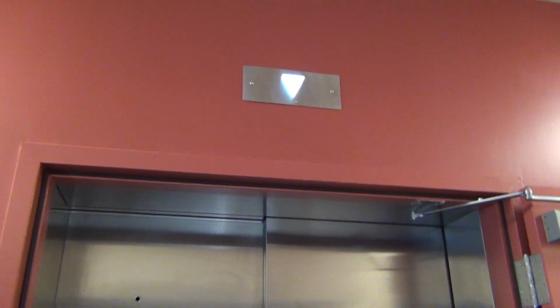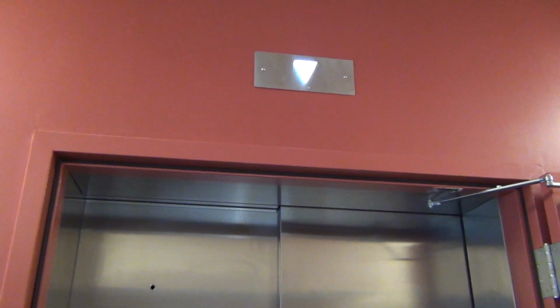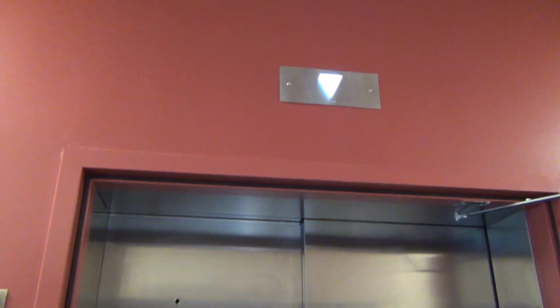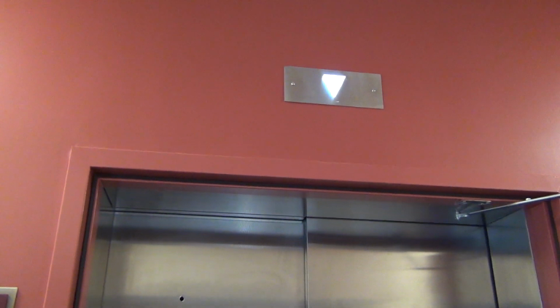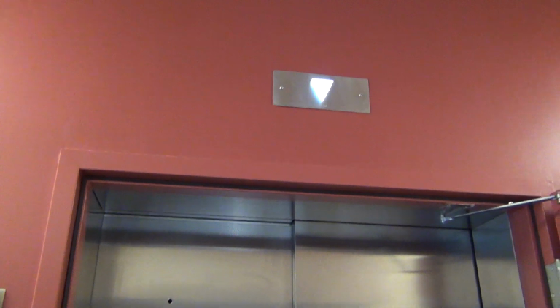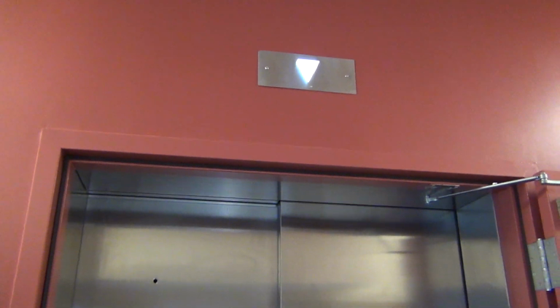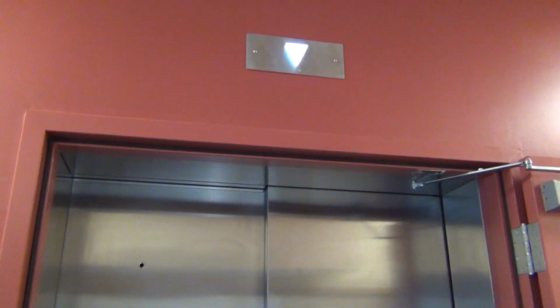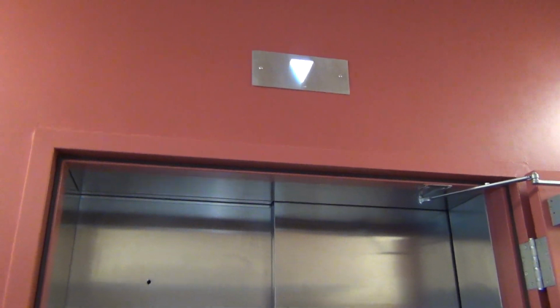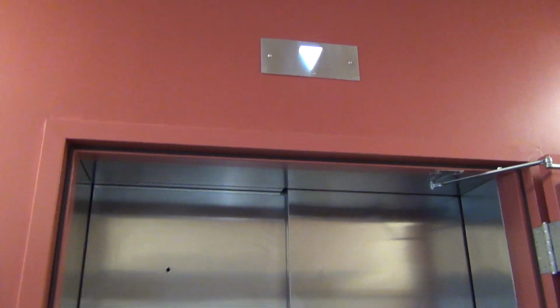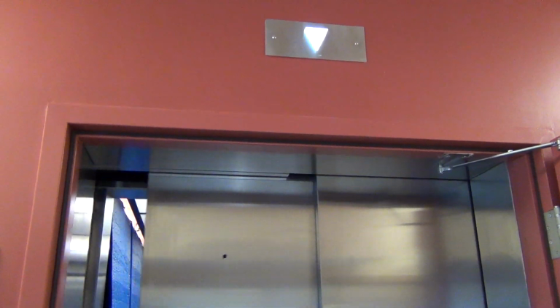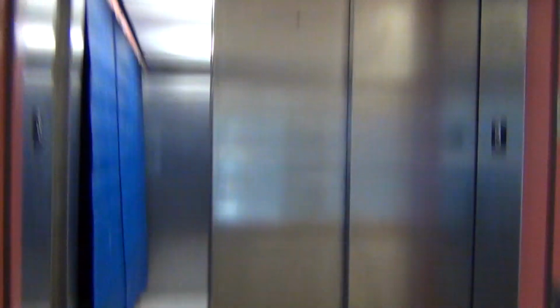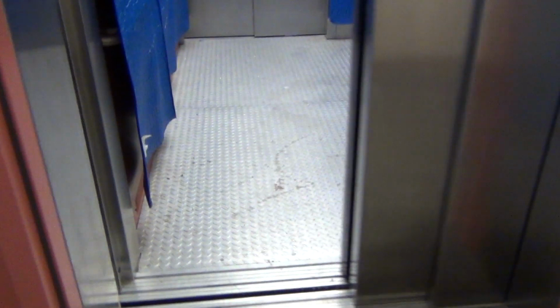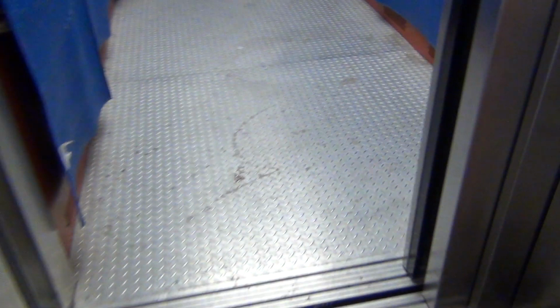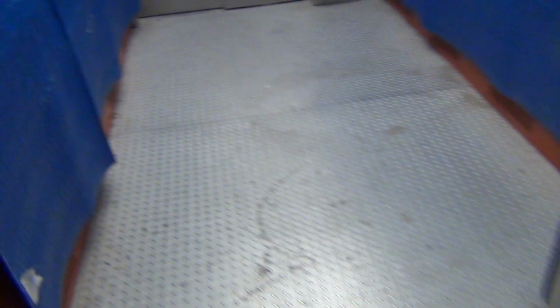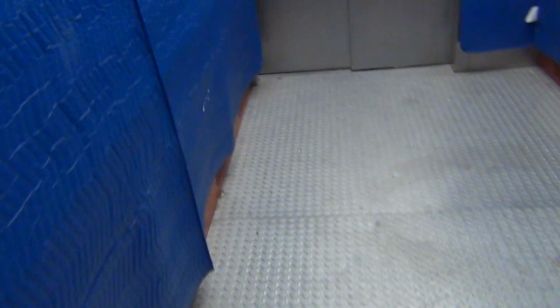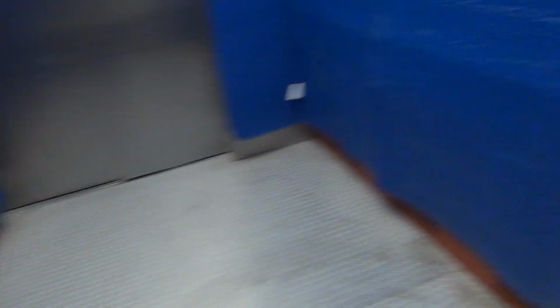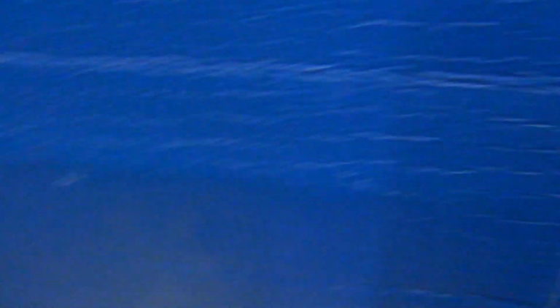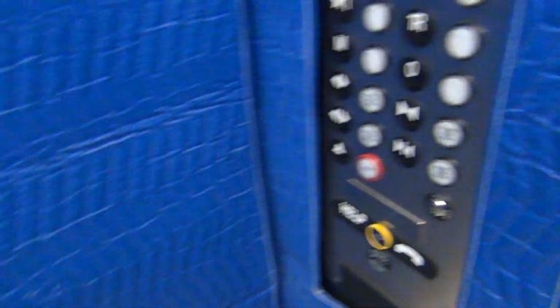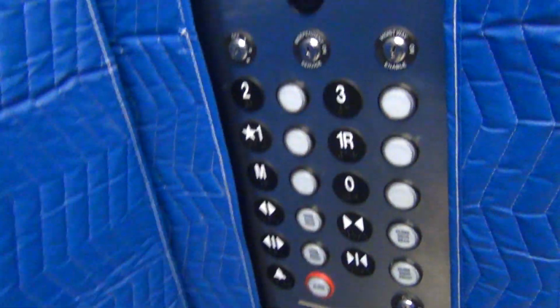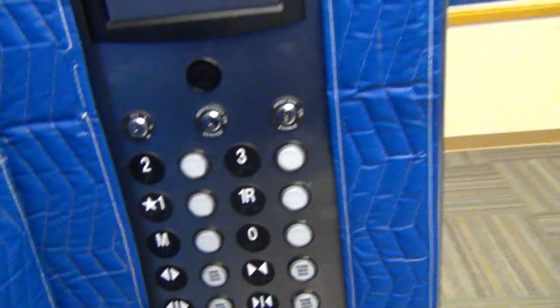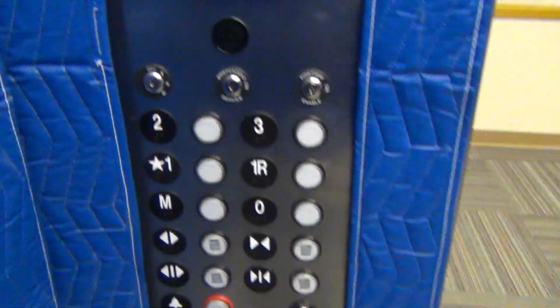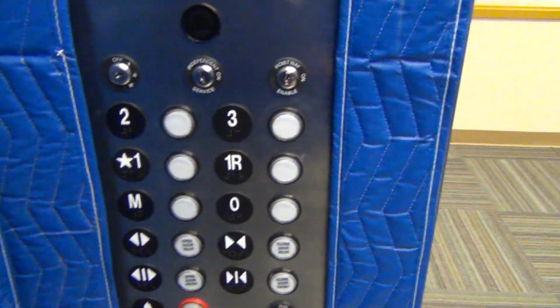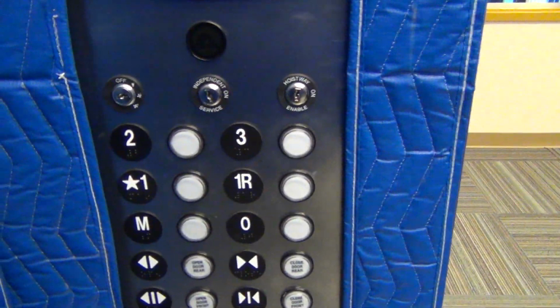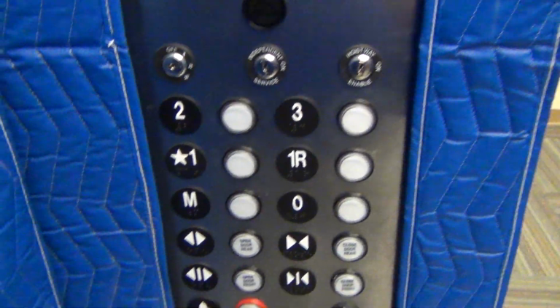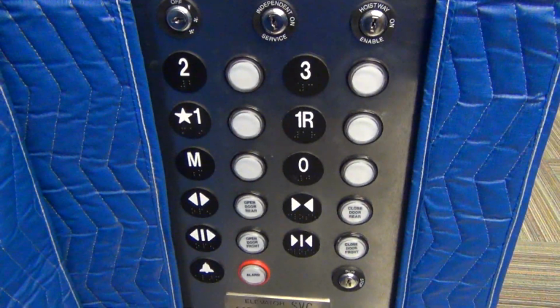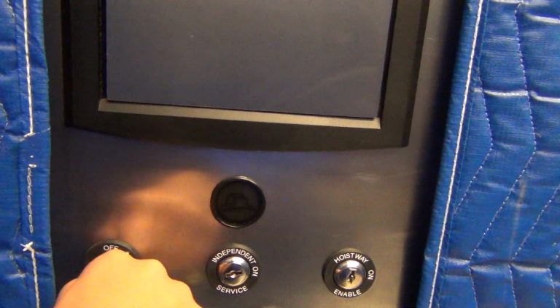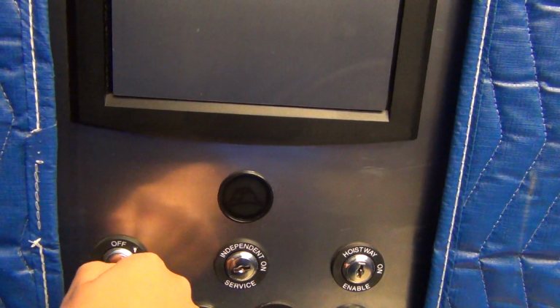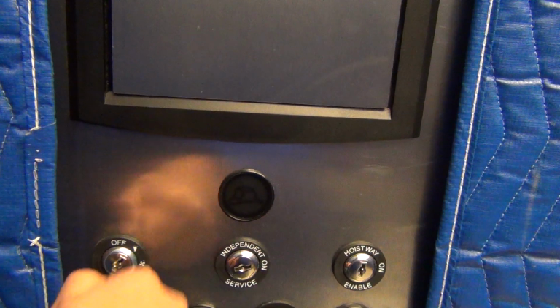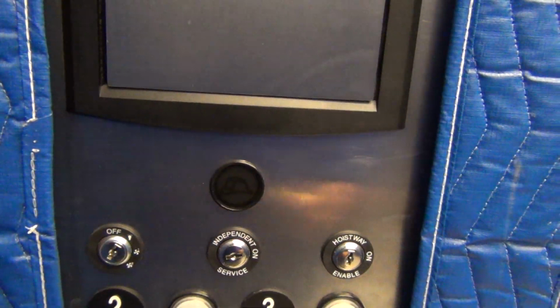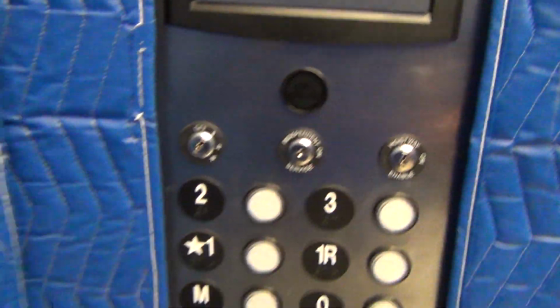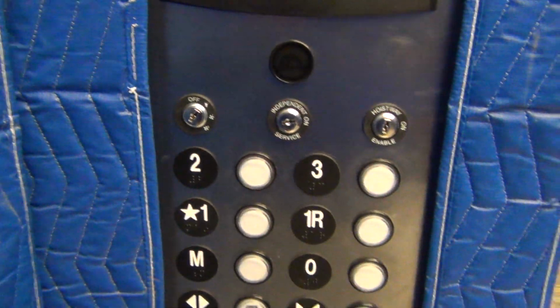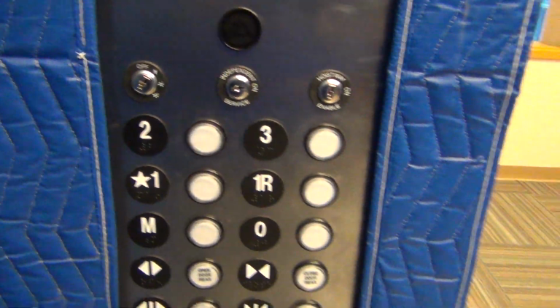It has a standard ding, unlike the other elevator at the first floor. The floor chime is not working. Look how huge the padding is. And we're gonna kill that annoying fan.